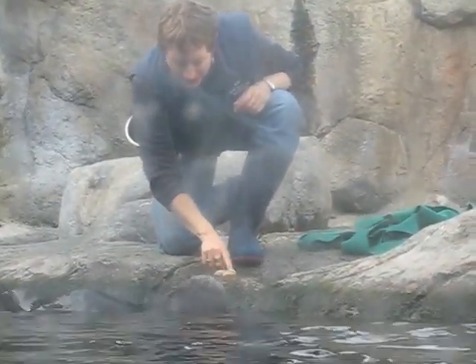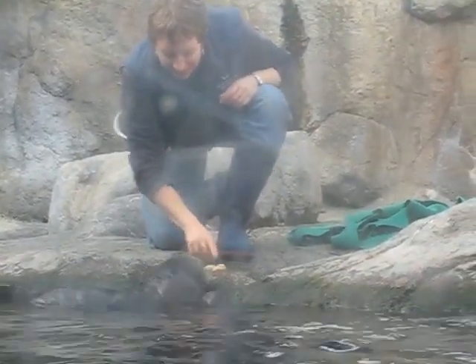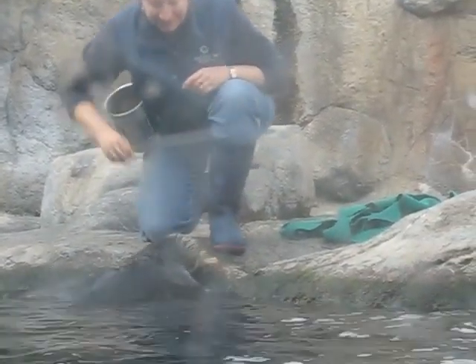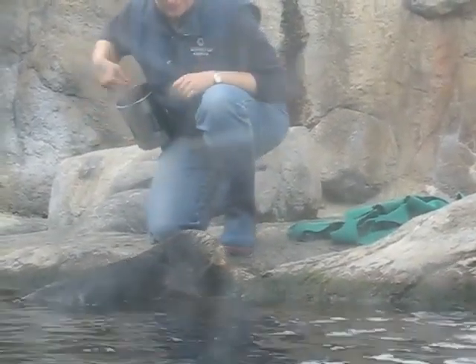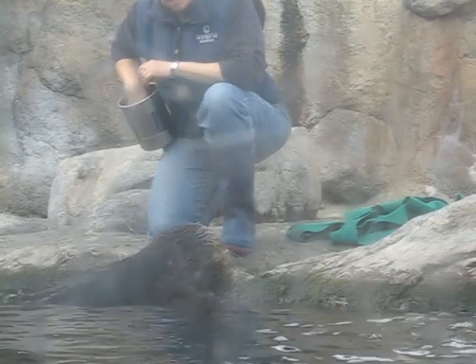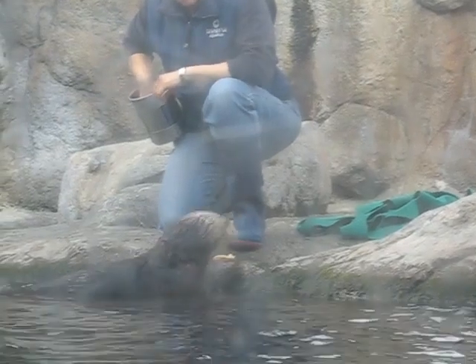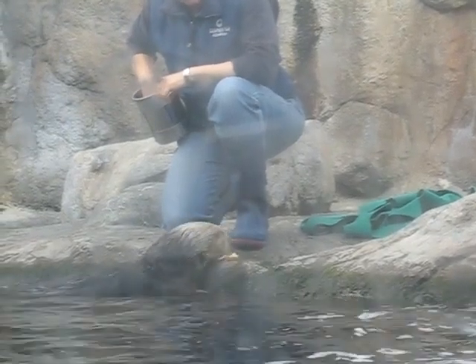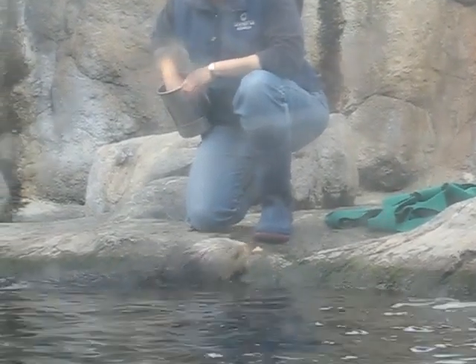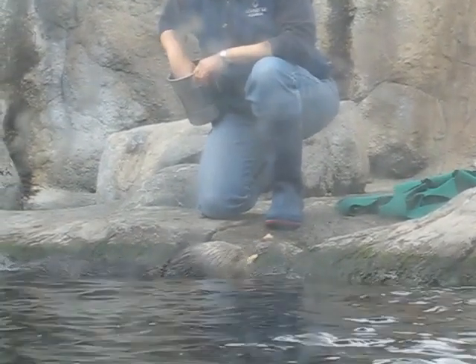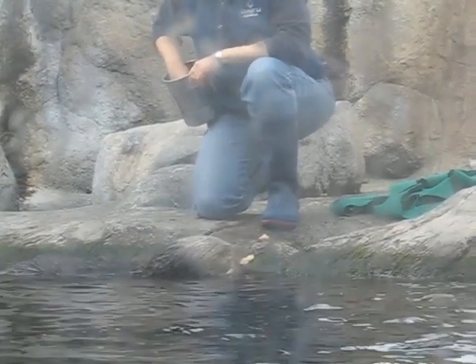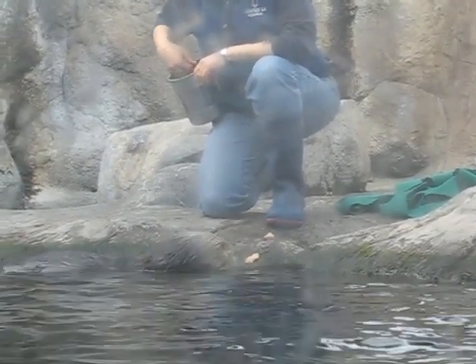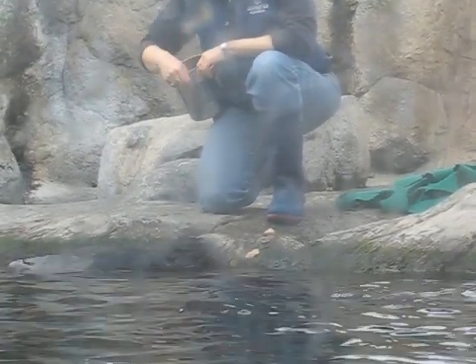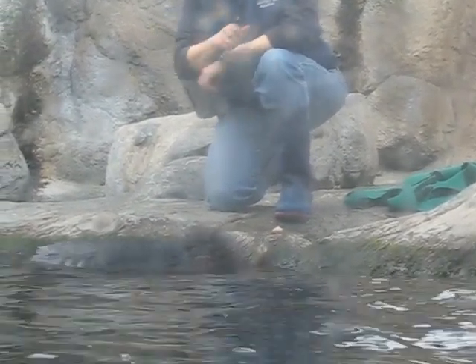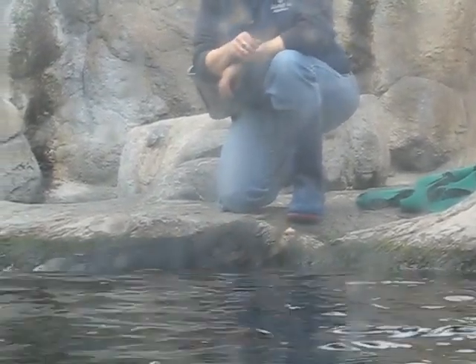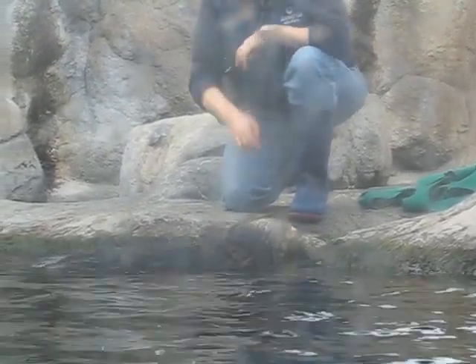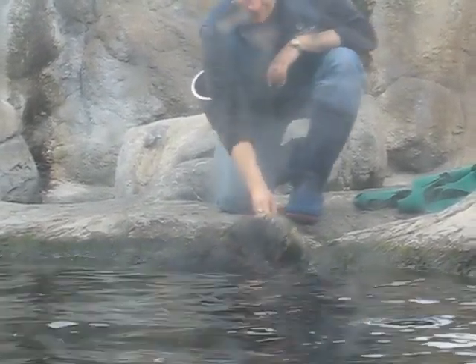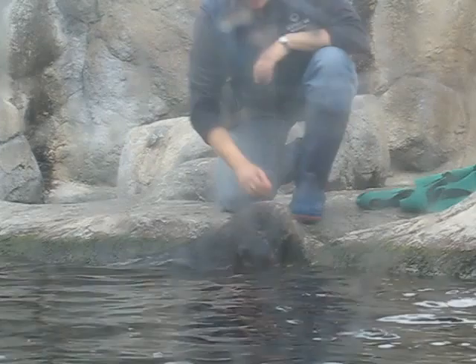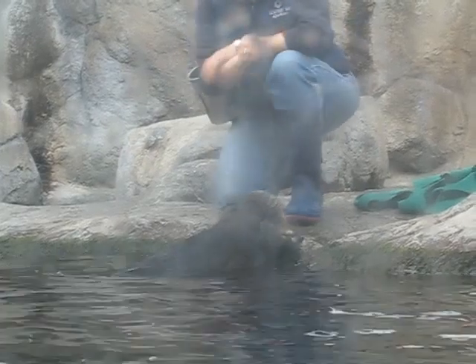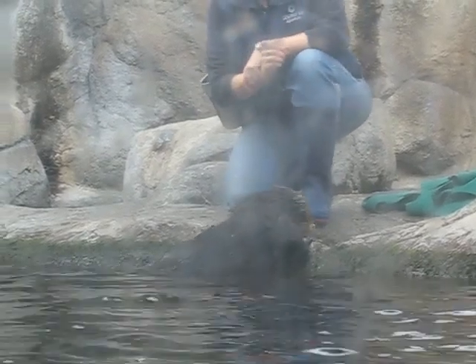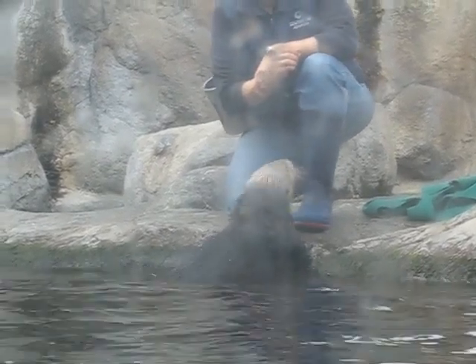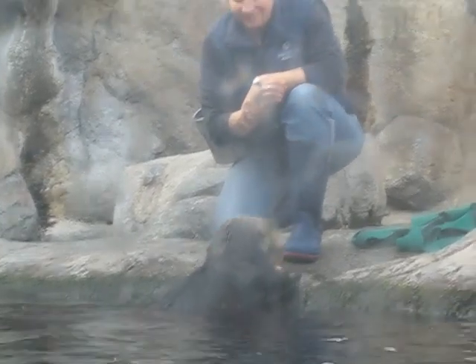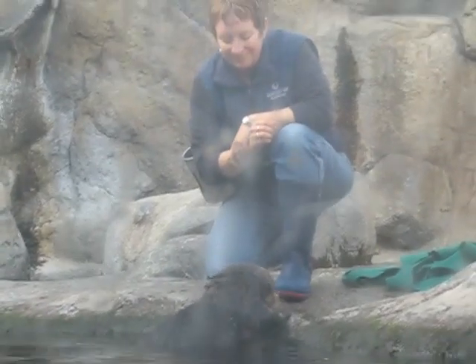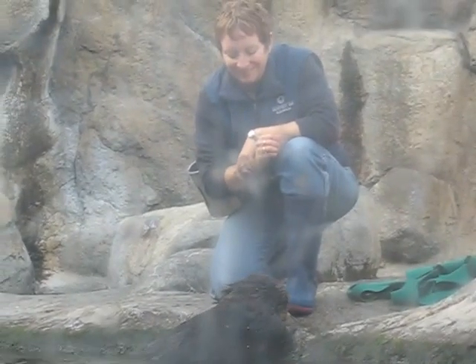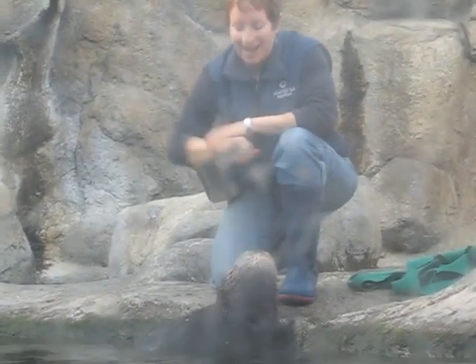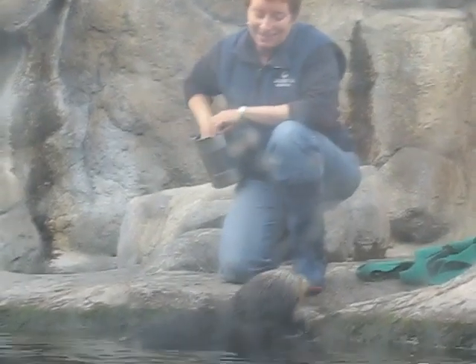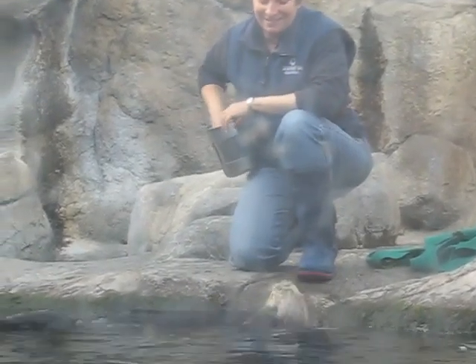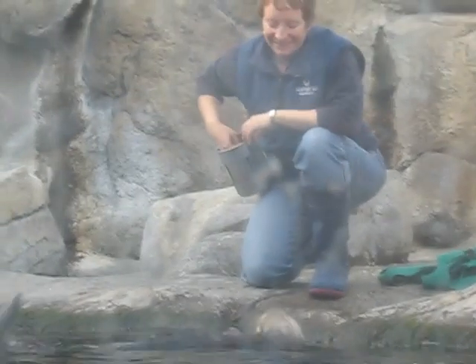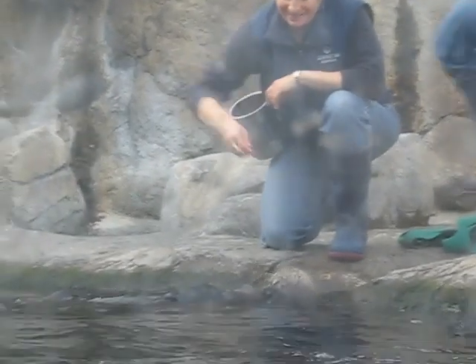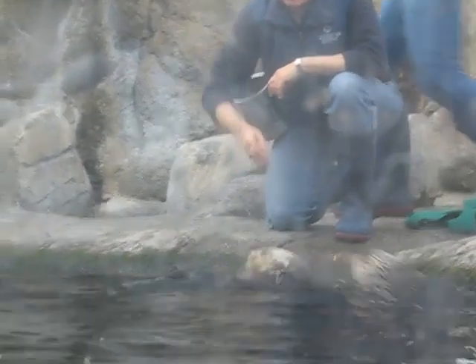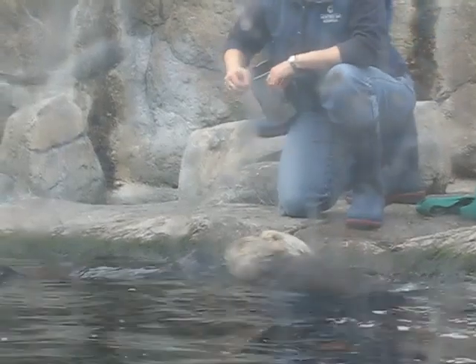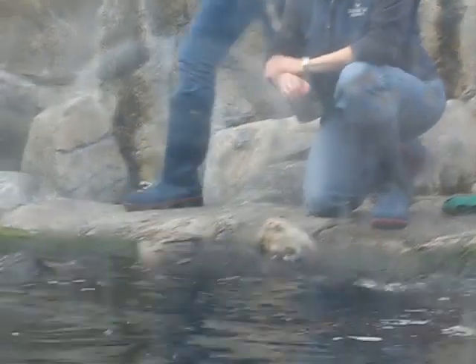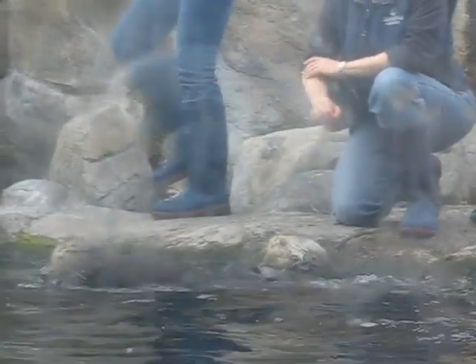They have to always be thinking about what do I have to do next to get the next bite of food, and they're very good about responding well so that we can give them food. We never withhold food from the otters, but we do use that food as a motivator to get them to do the training.